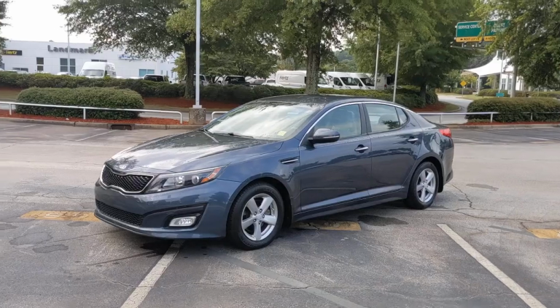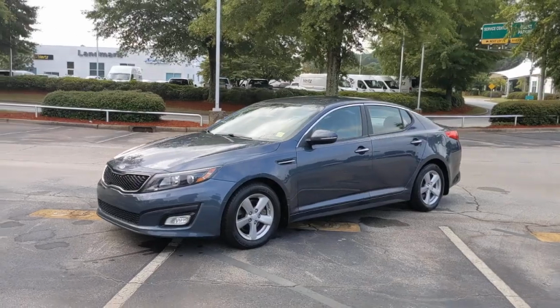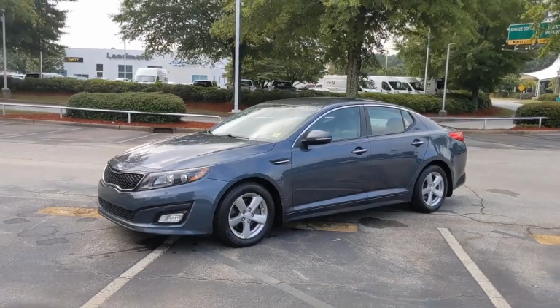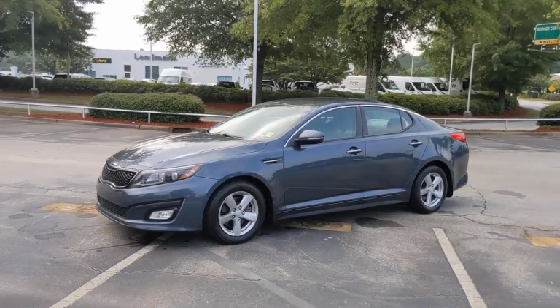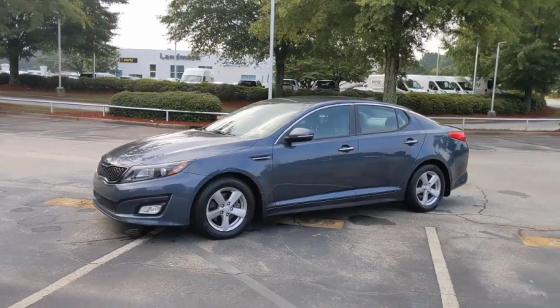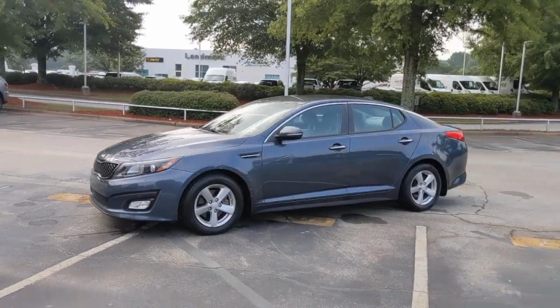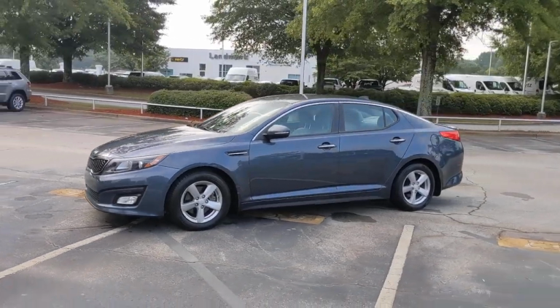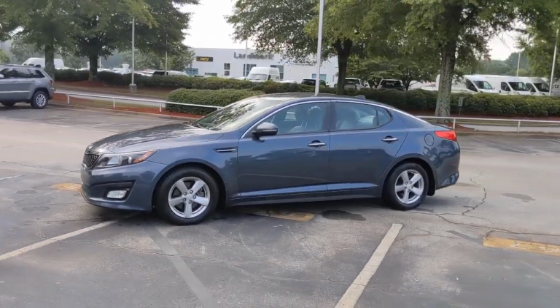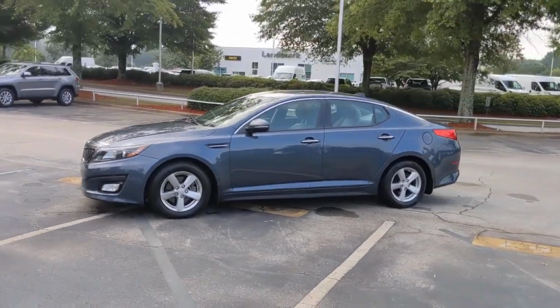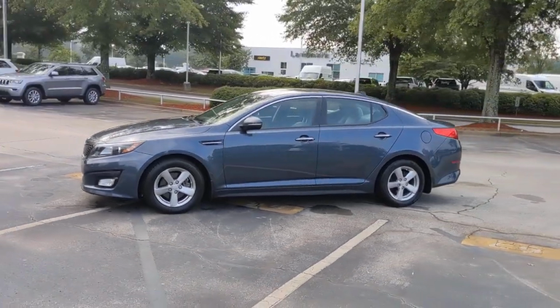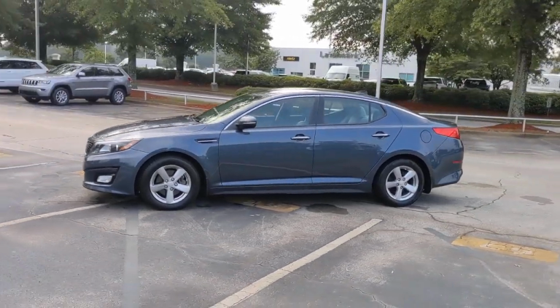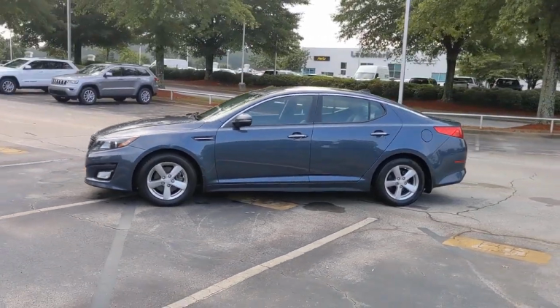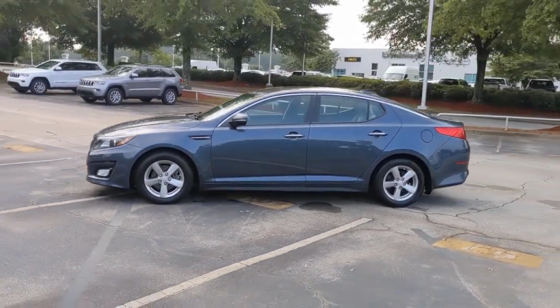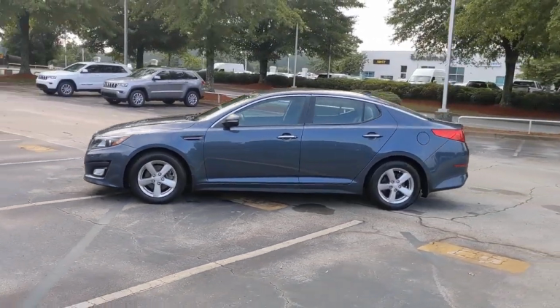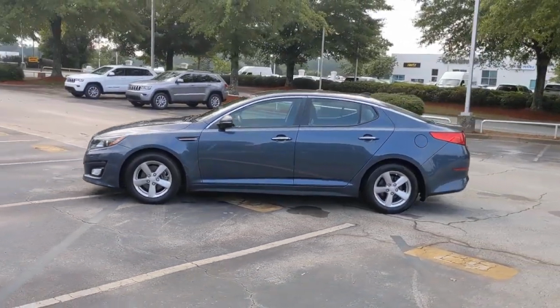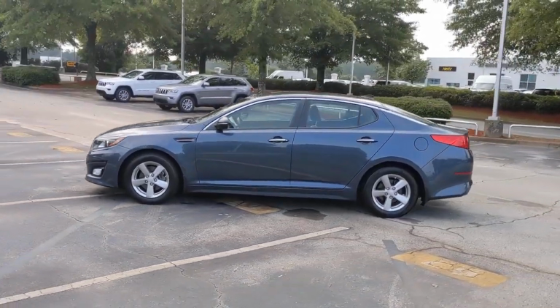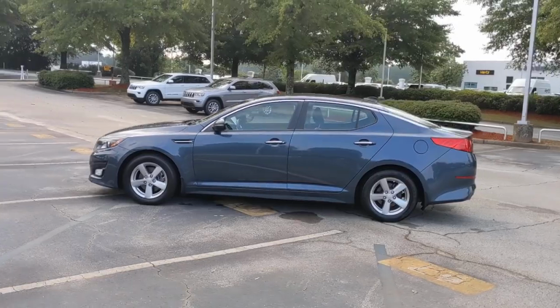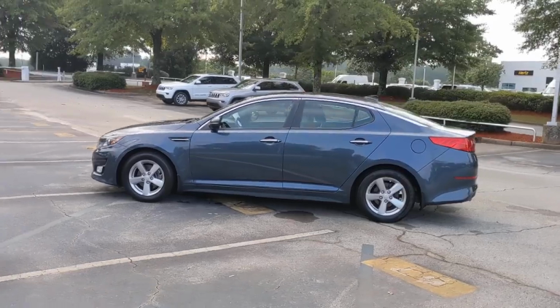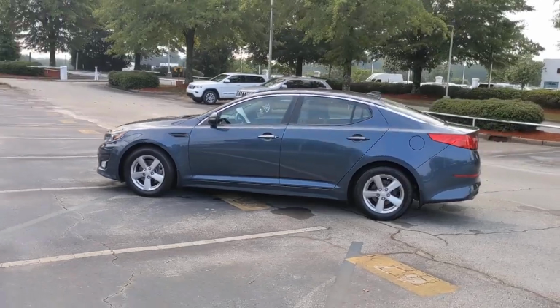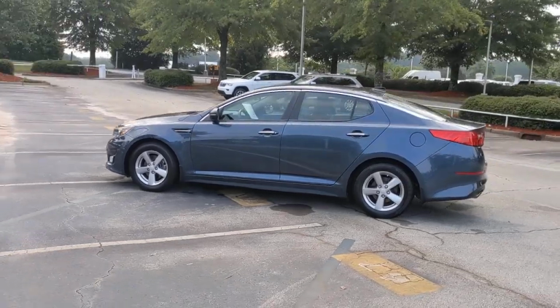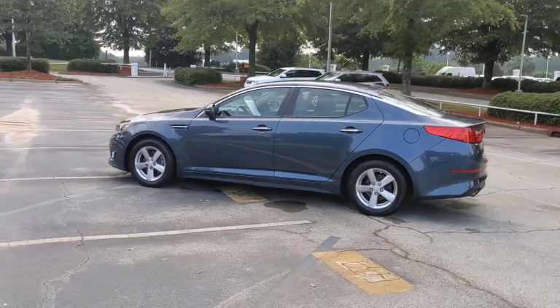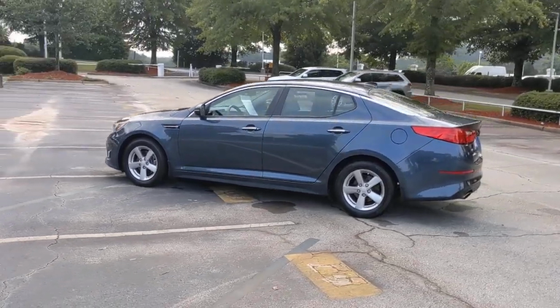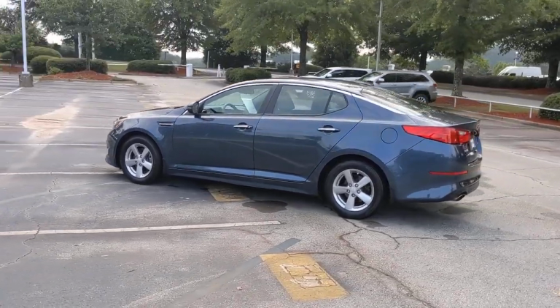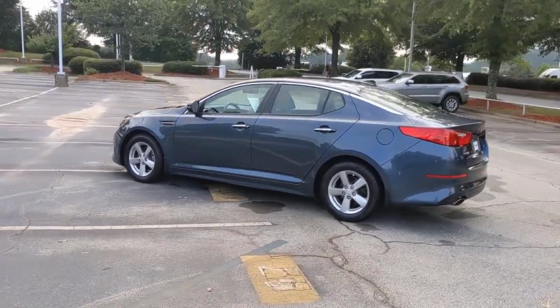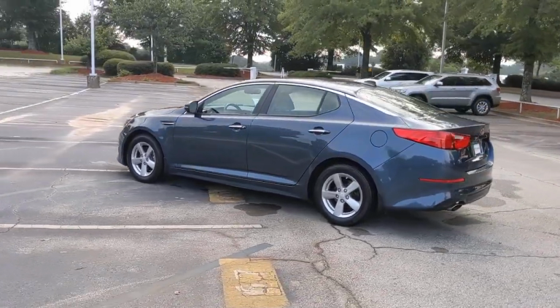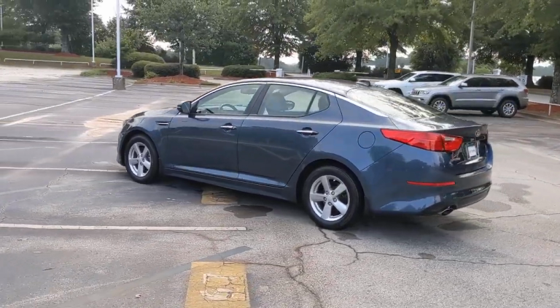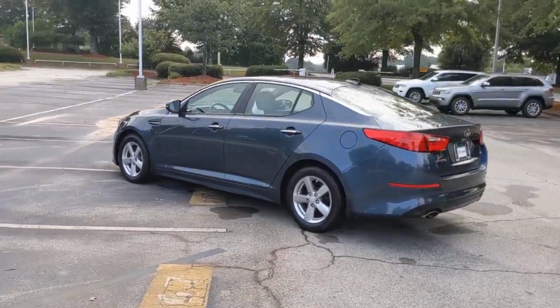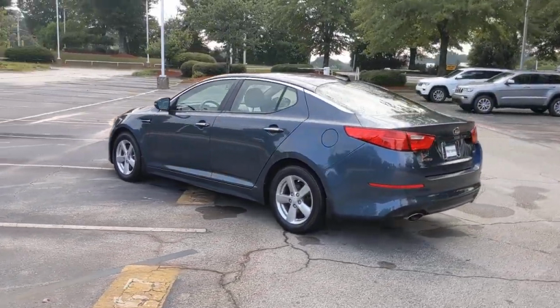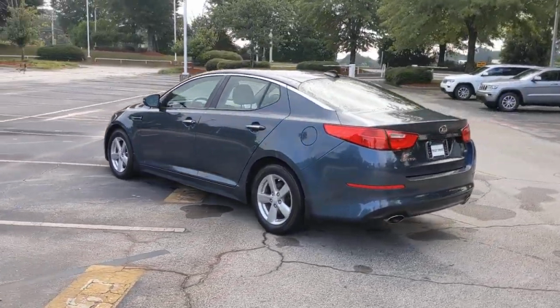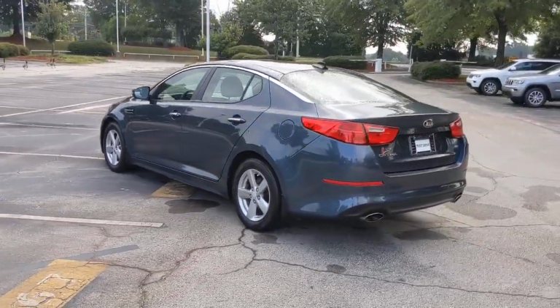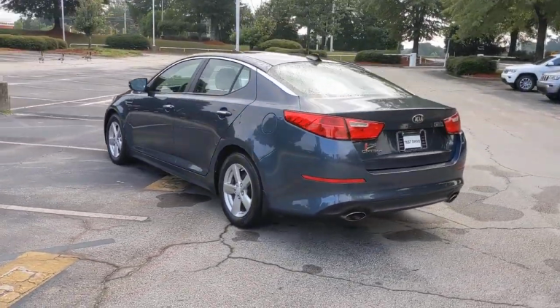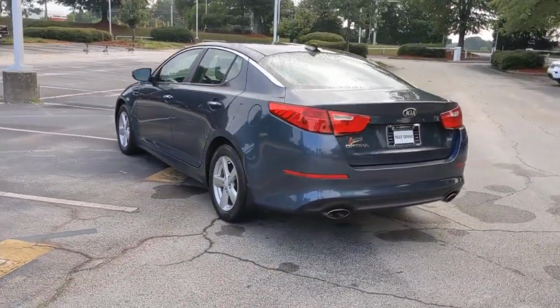You'll have love at first sight with the 2015 Kia Optima. This vehicle still has fewer than 110,000 miles on the clock, so it won't last long.